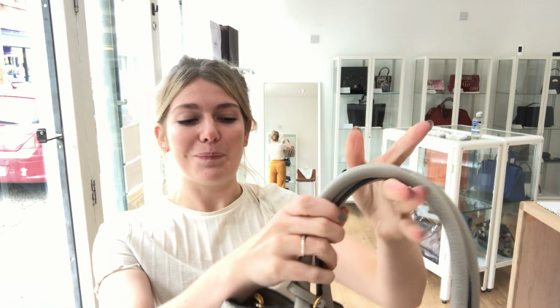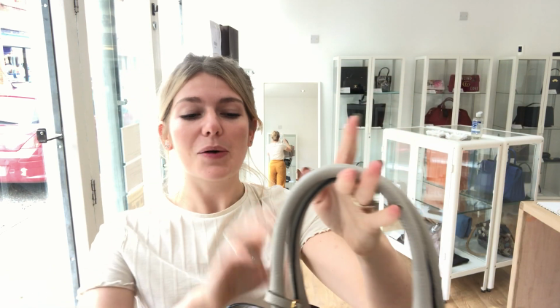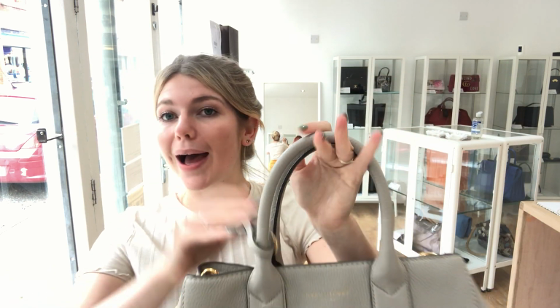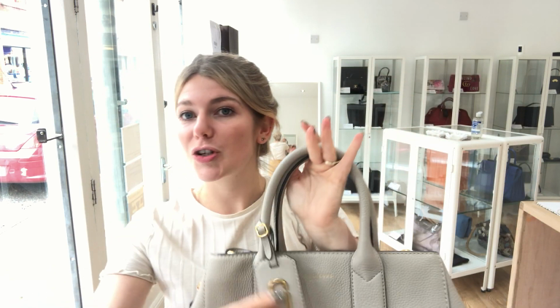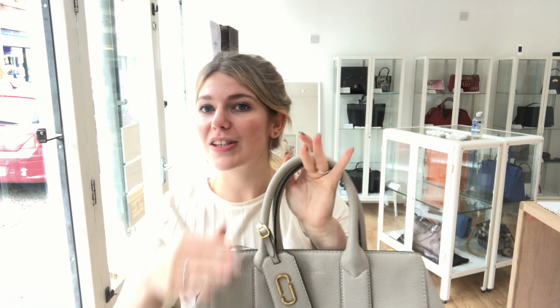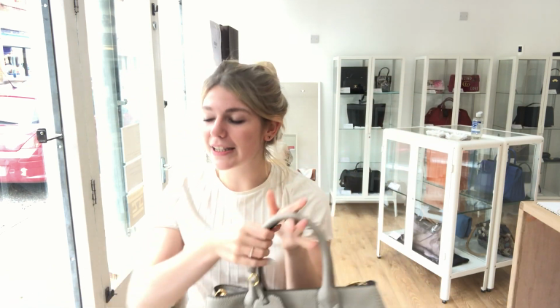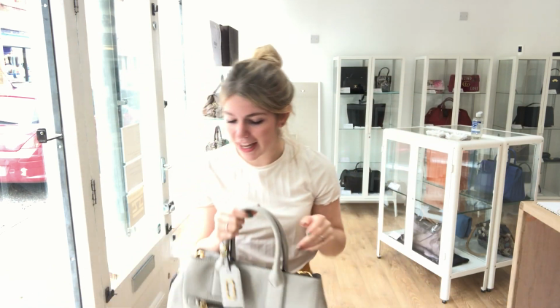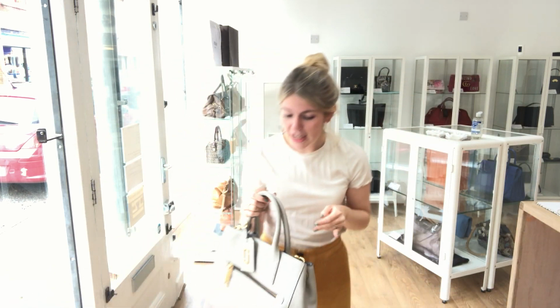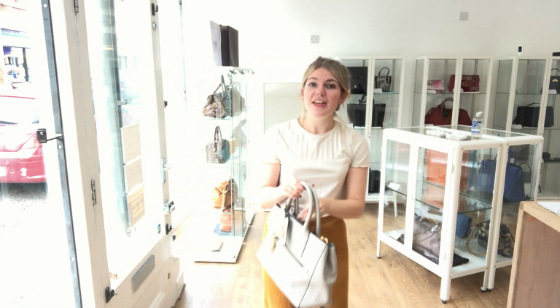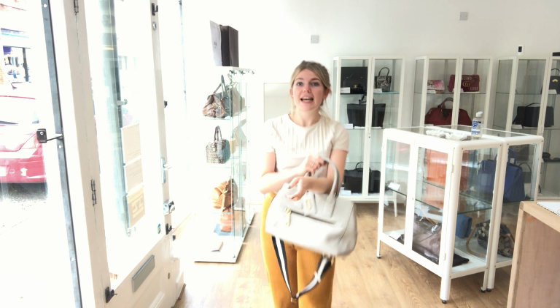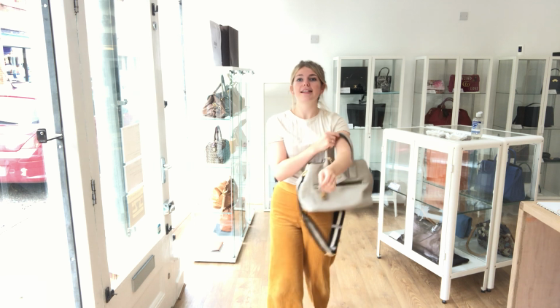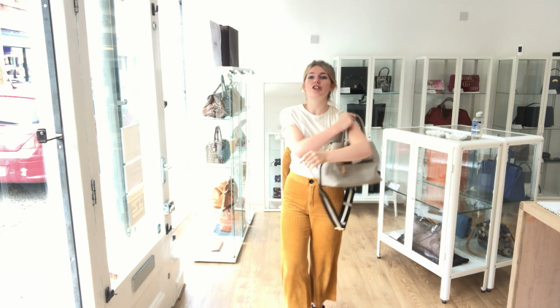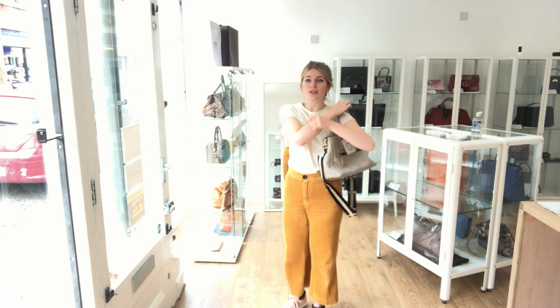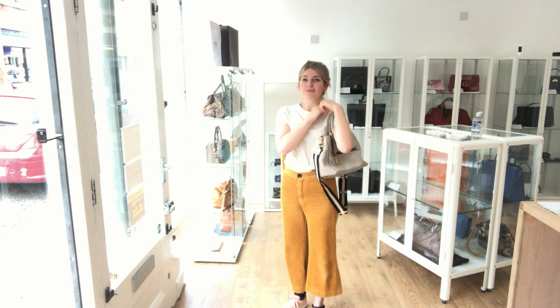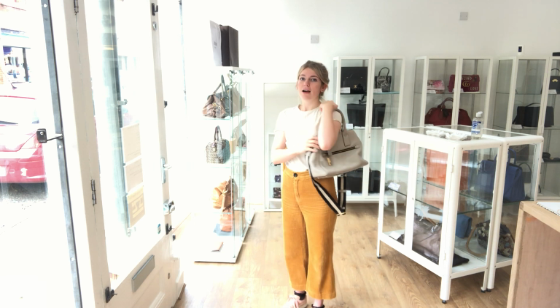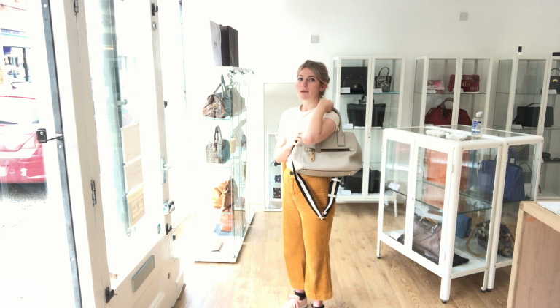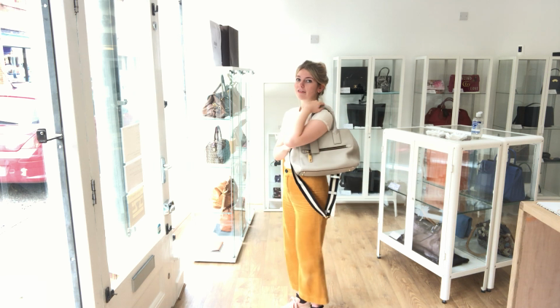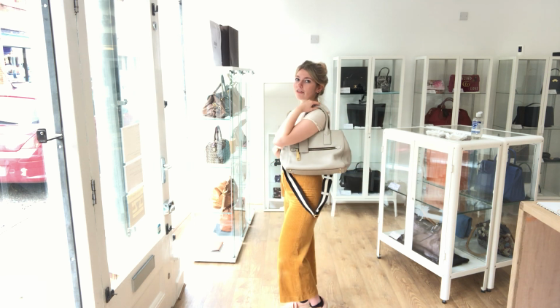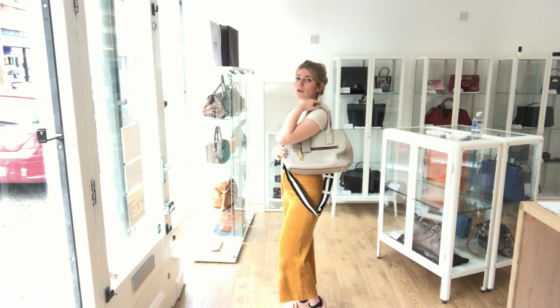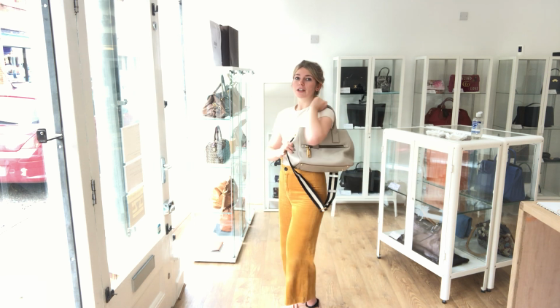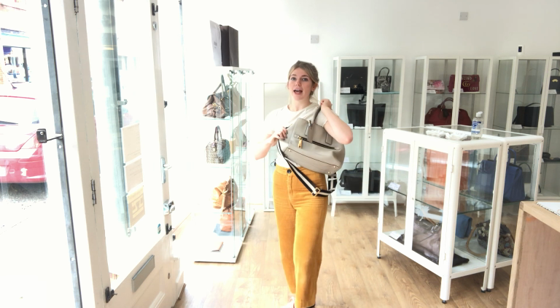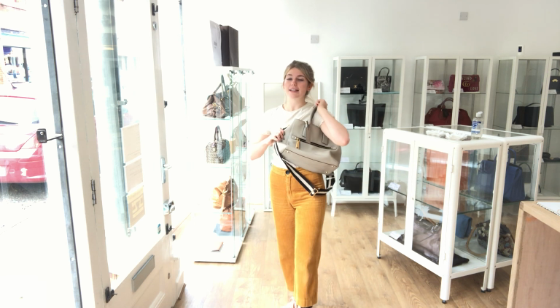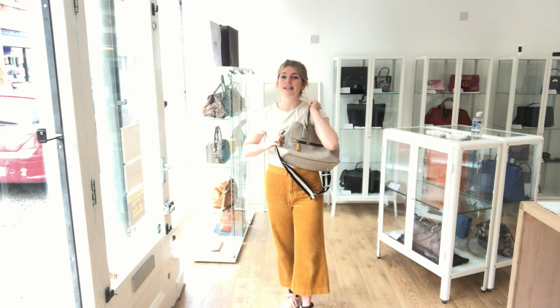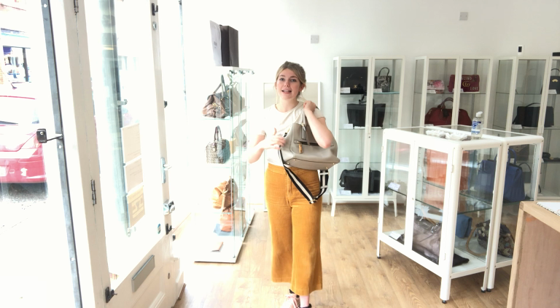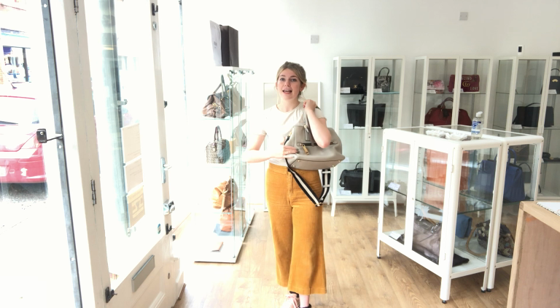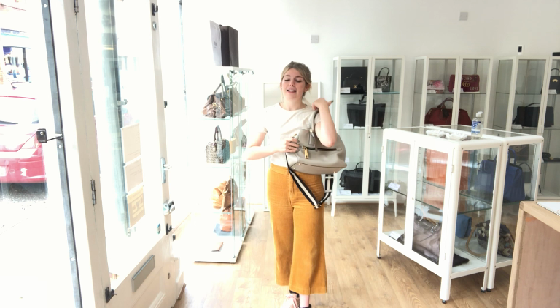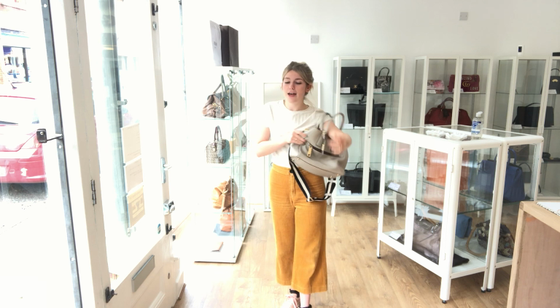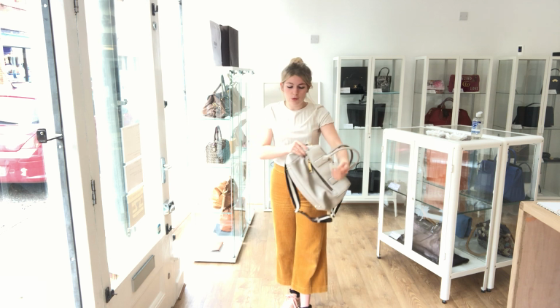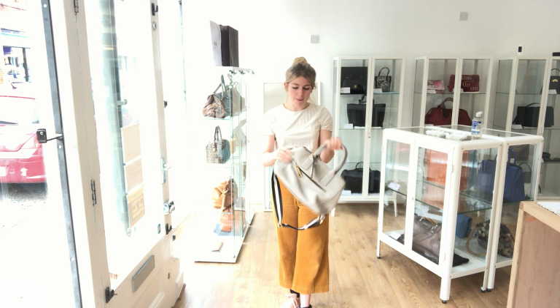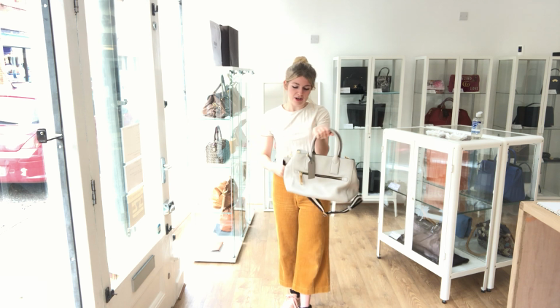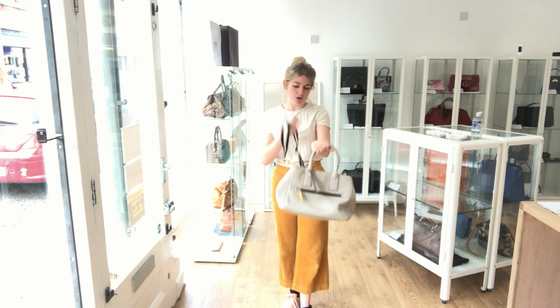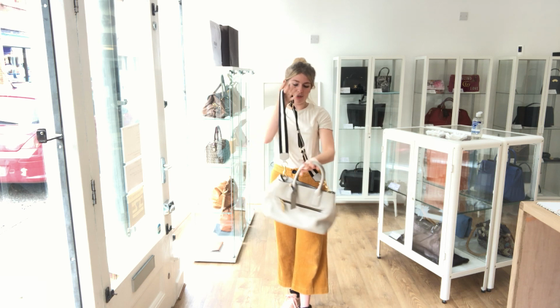I'll come back and show you the sizing of it. So this is it as a shoulder. I am about 5 foot 4 and a UK size 8, and we'll pop it on as a crossbody.